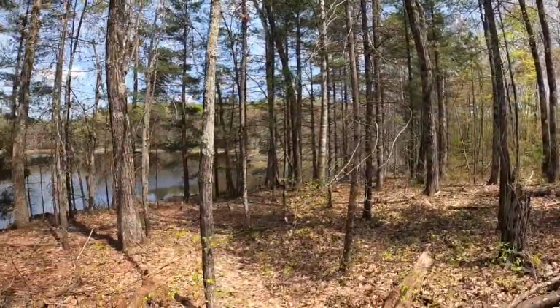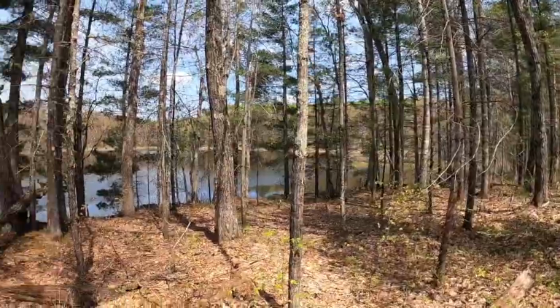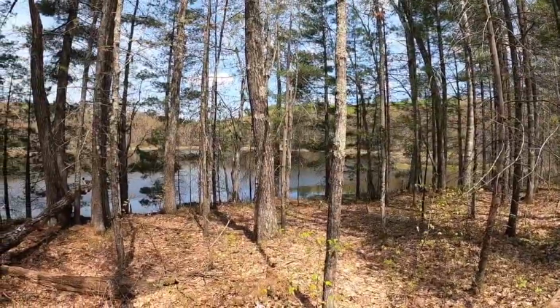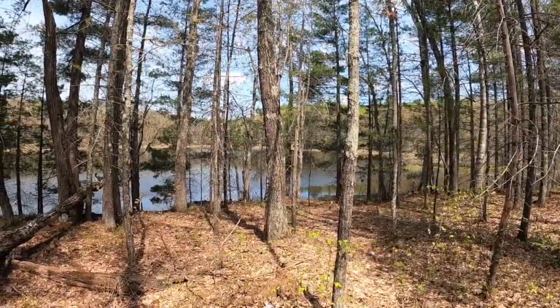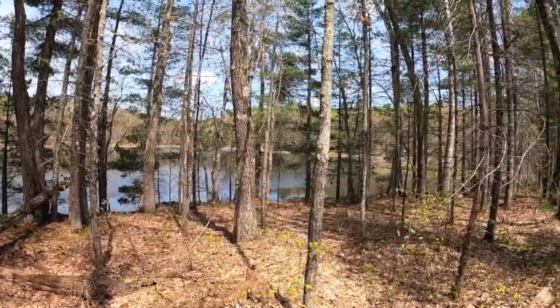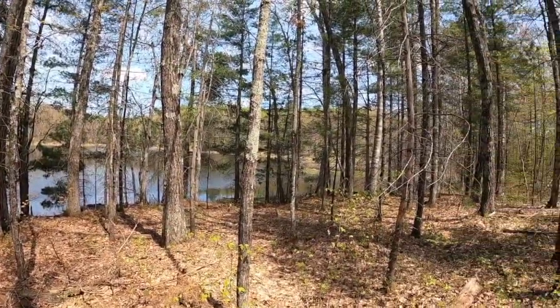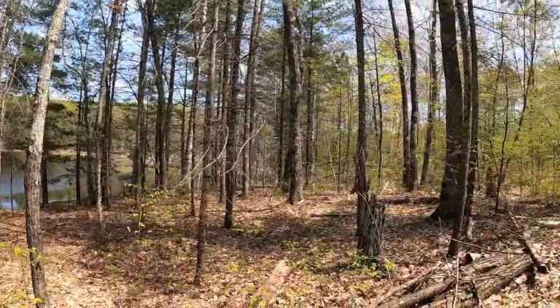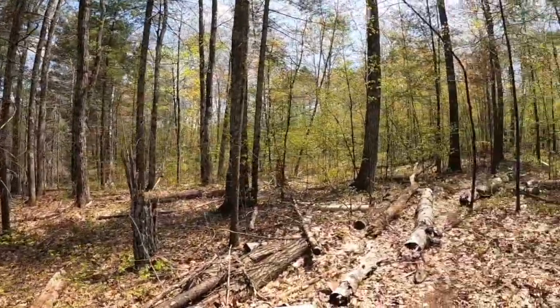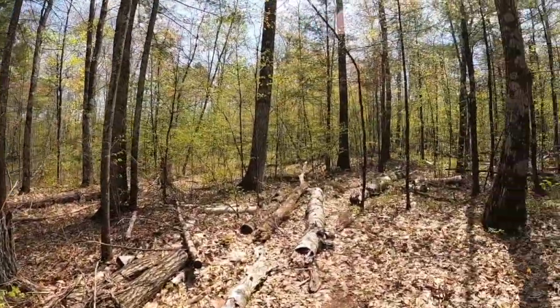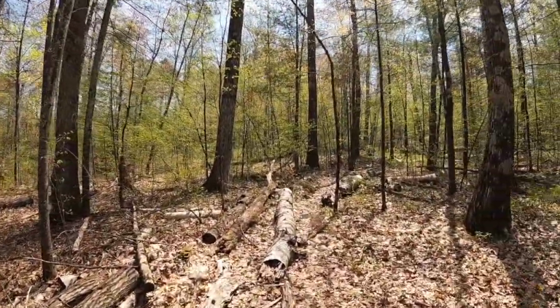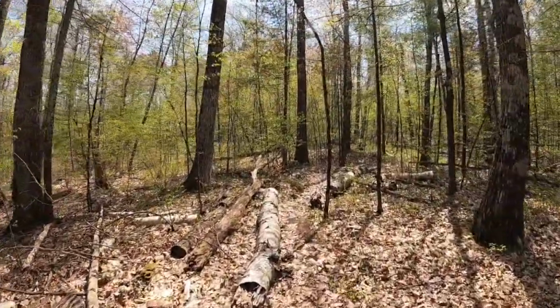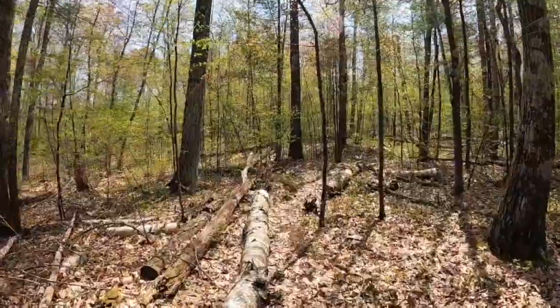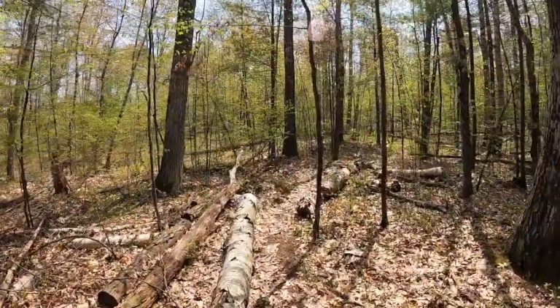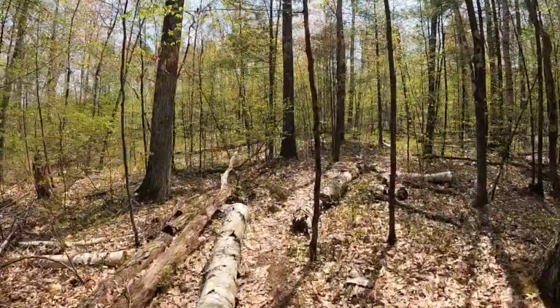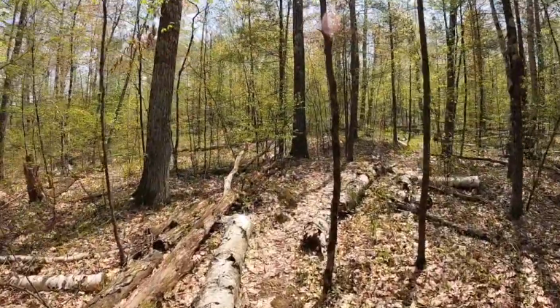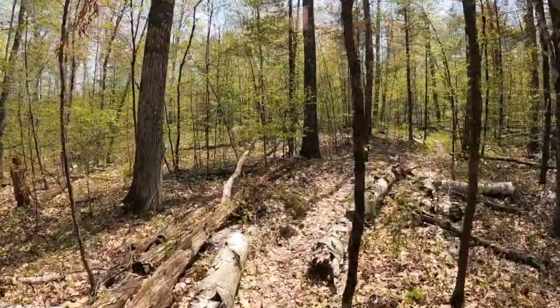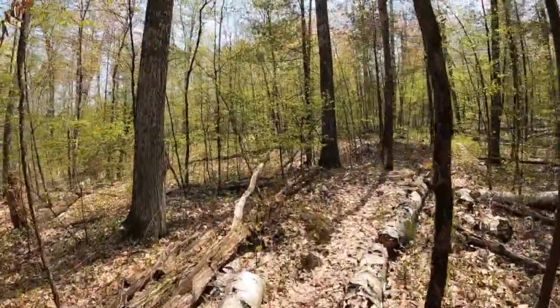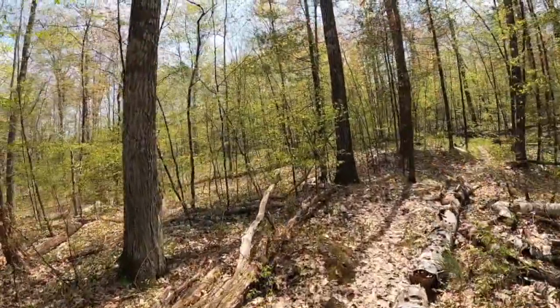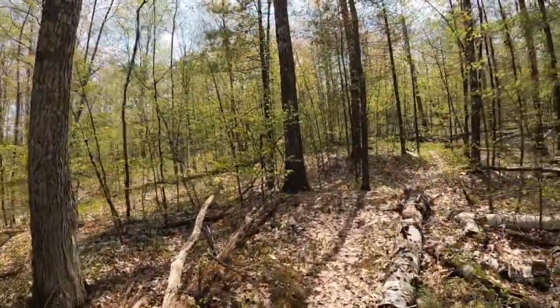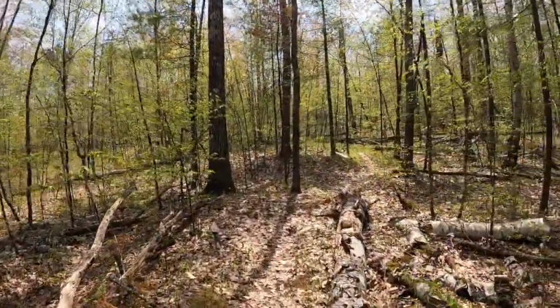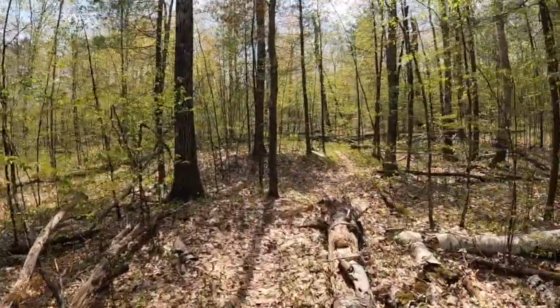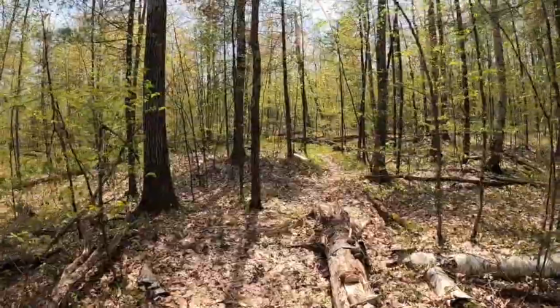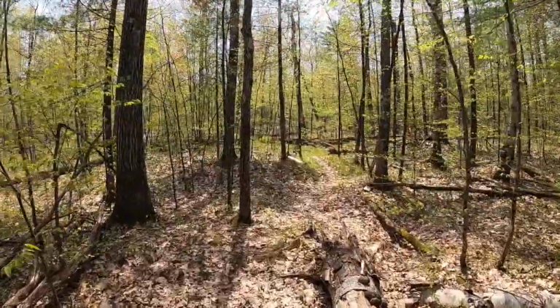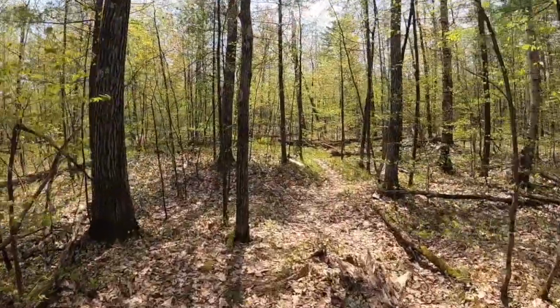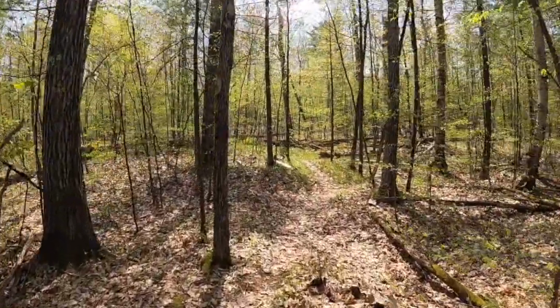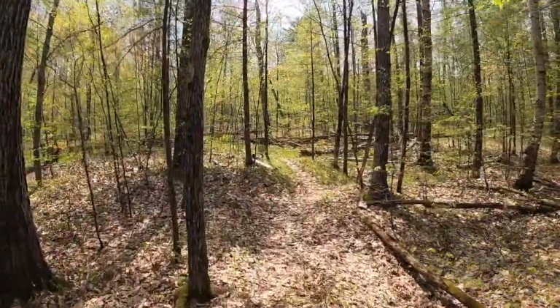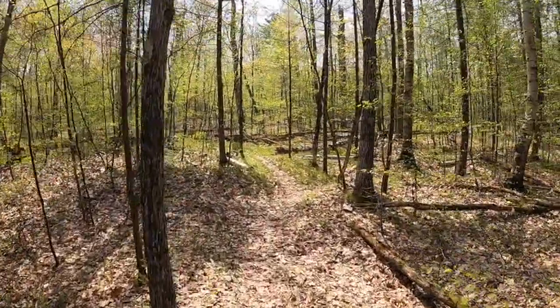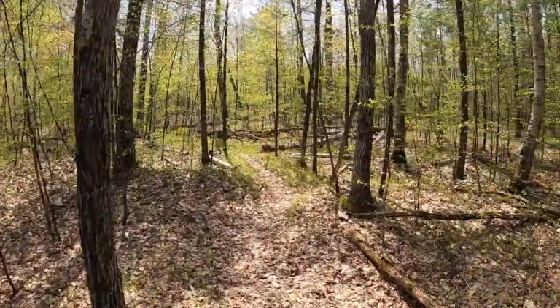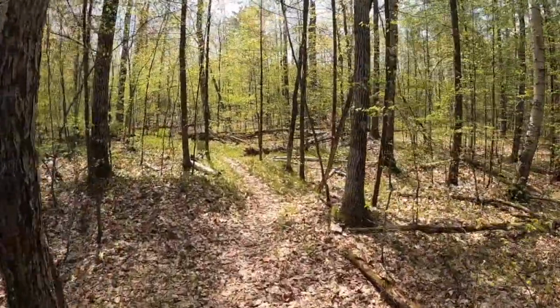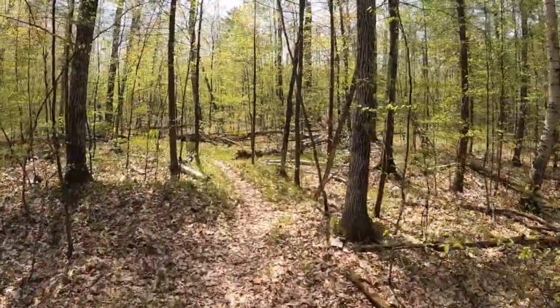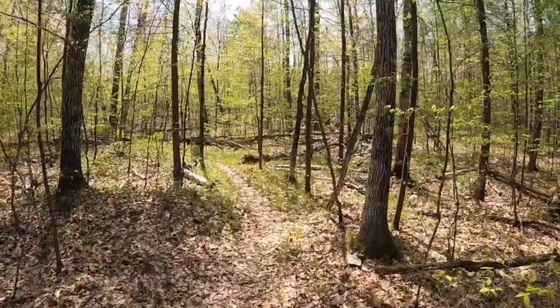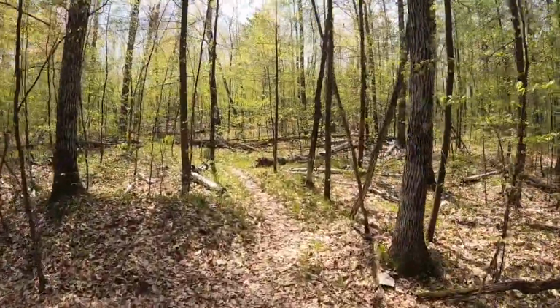That's the end of Eric Lake. I'm not sure what else is on the trail the next three-point-some miles, but I presume it'll just be more of the same — wait and see.